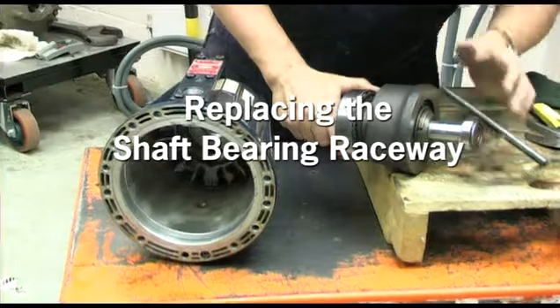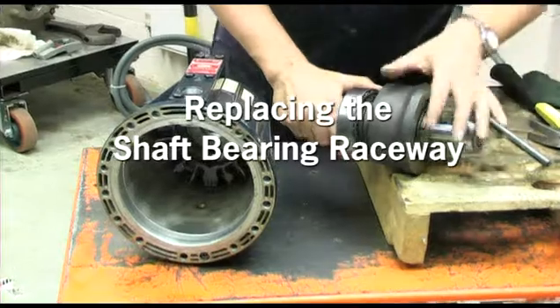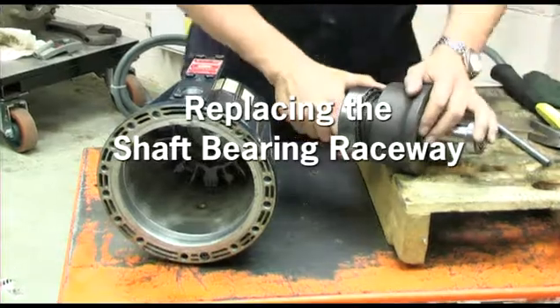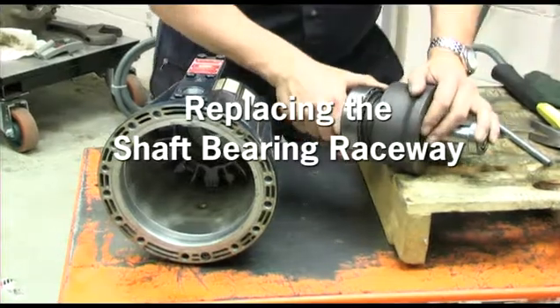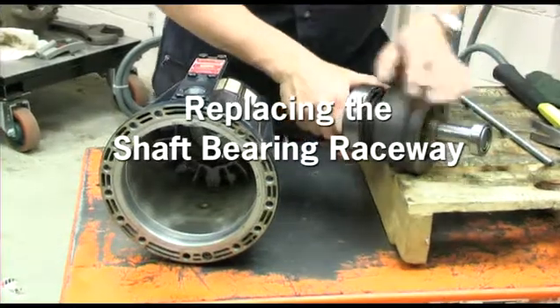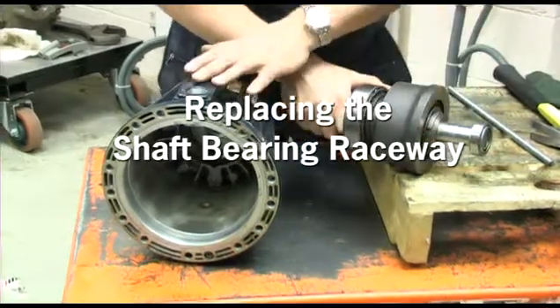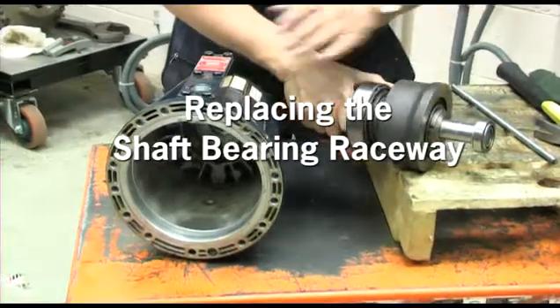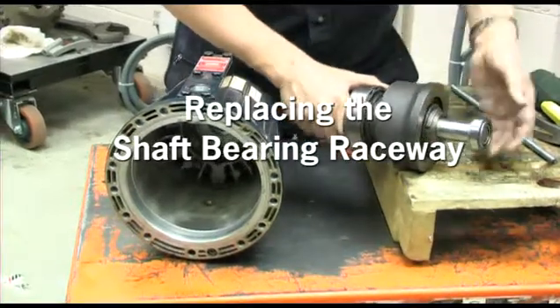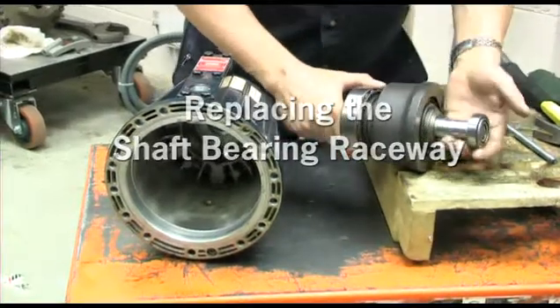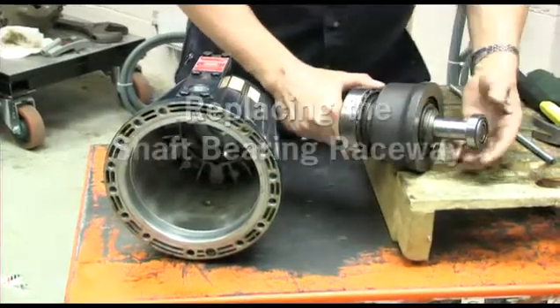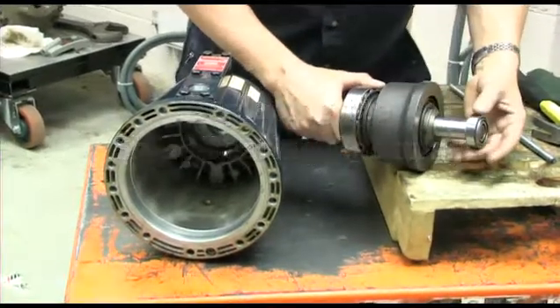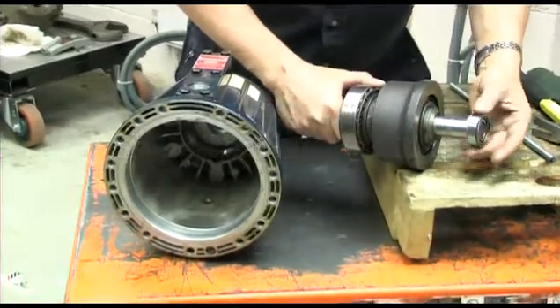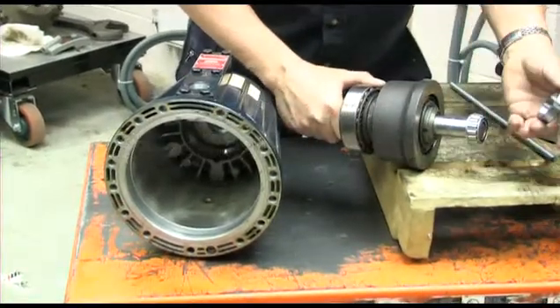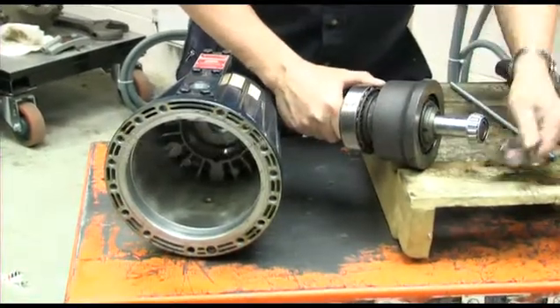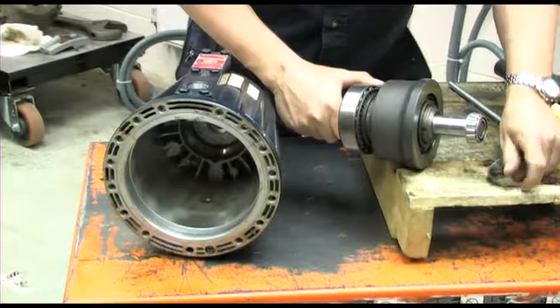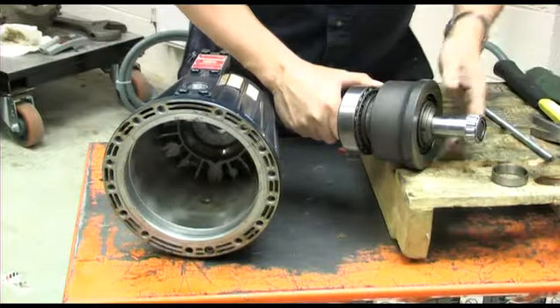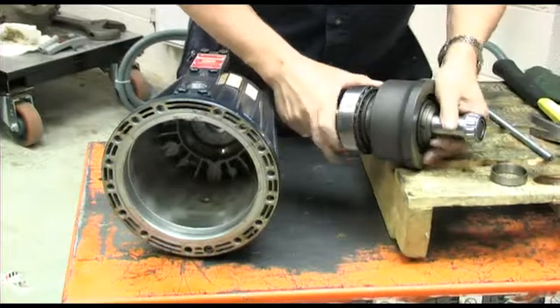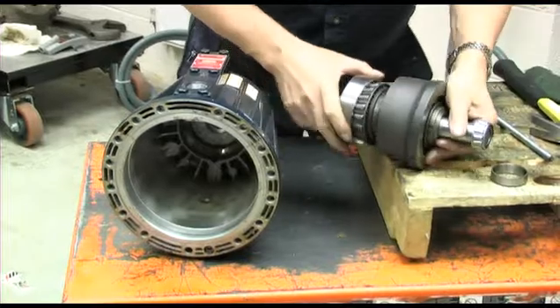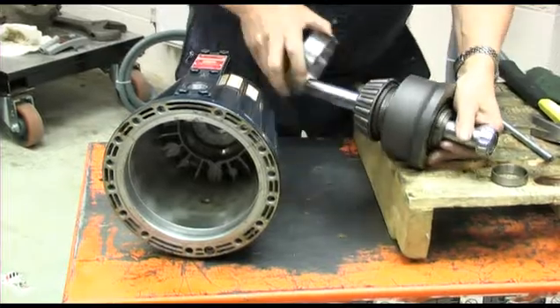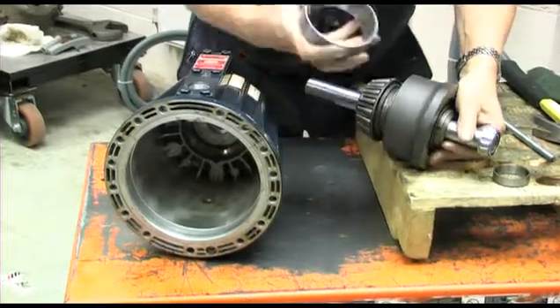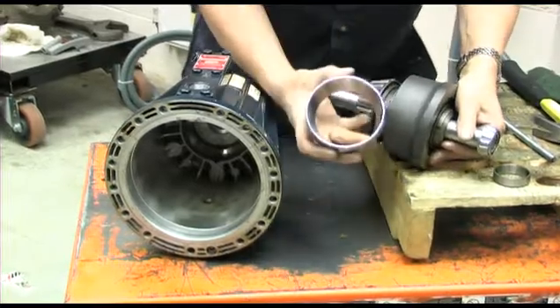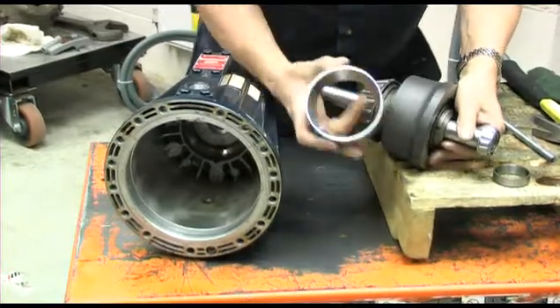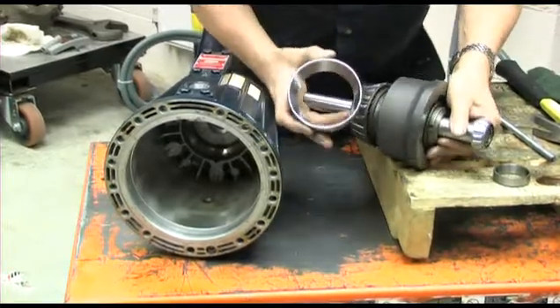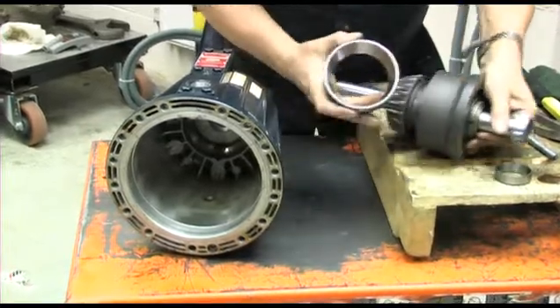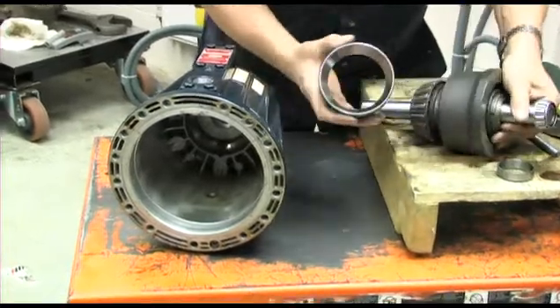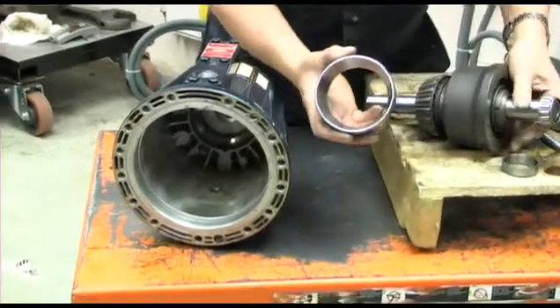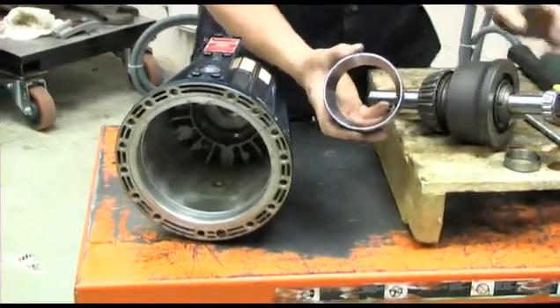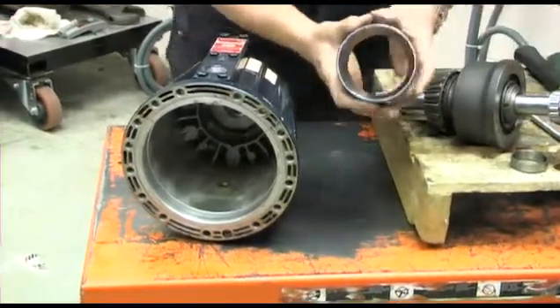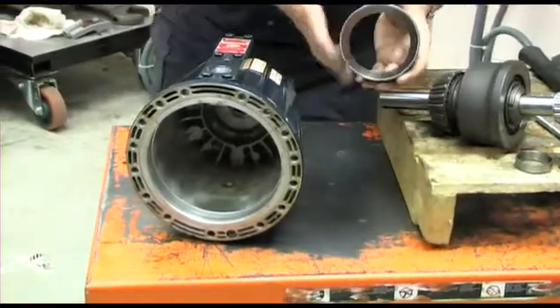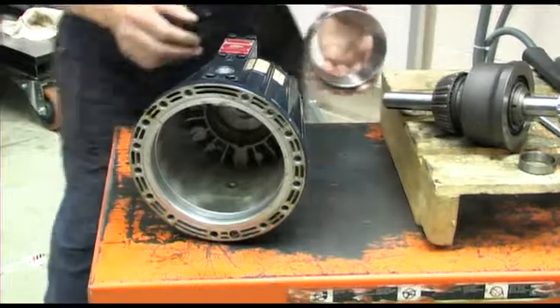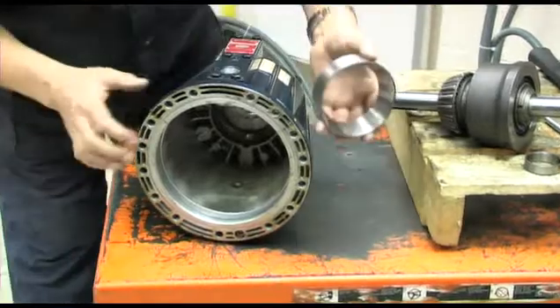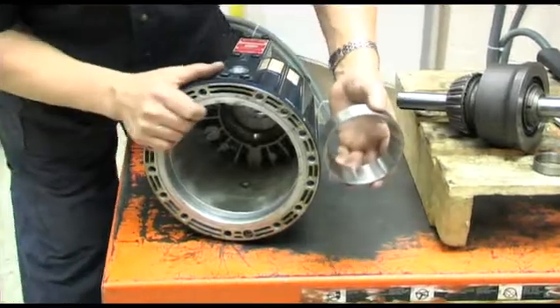When replacing a cam assembly in a hydra cell pump, it is imperative that each taper roller bearing be replaced in its entirety. The new cam assembly comes complete with bearings and new outer raceways.